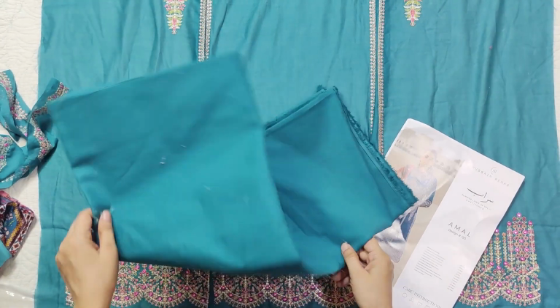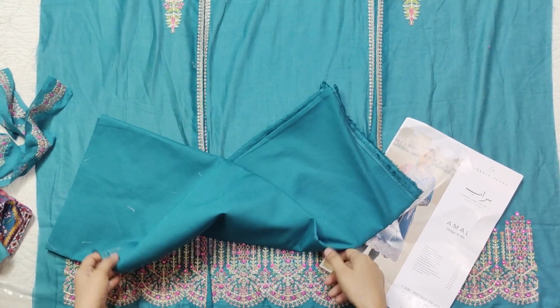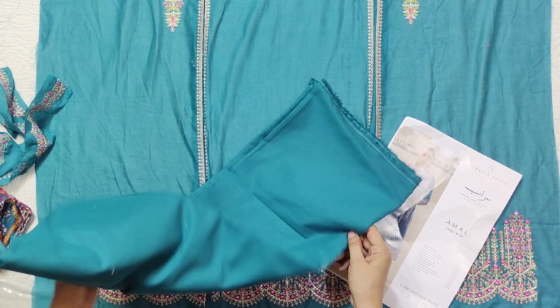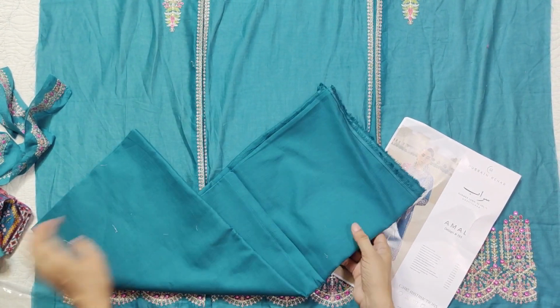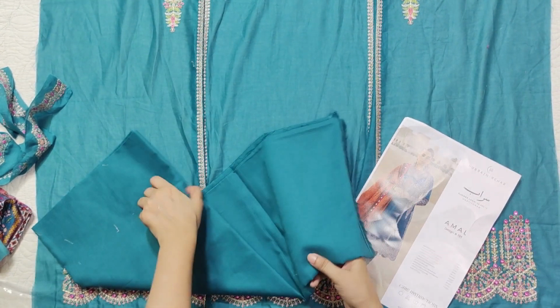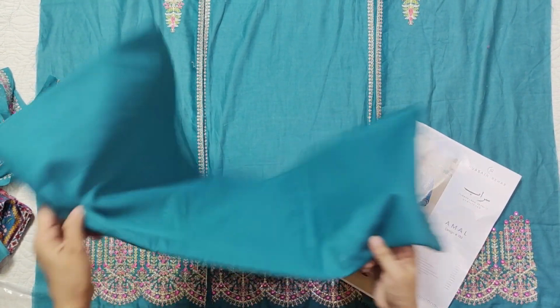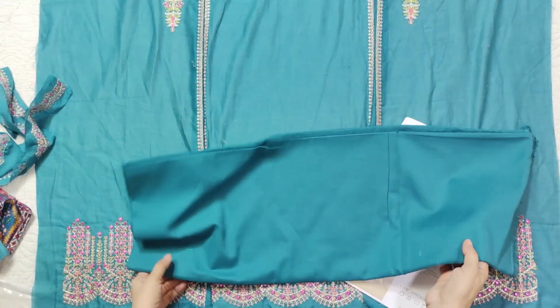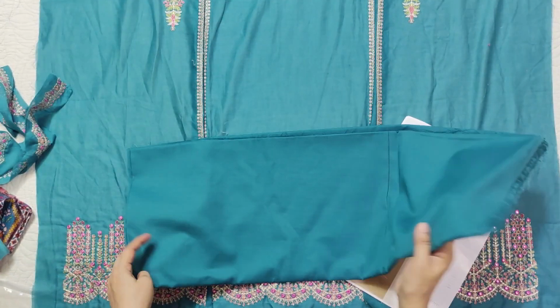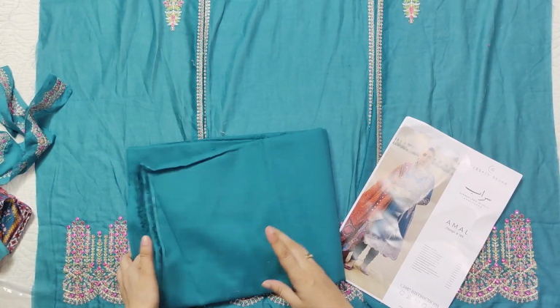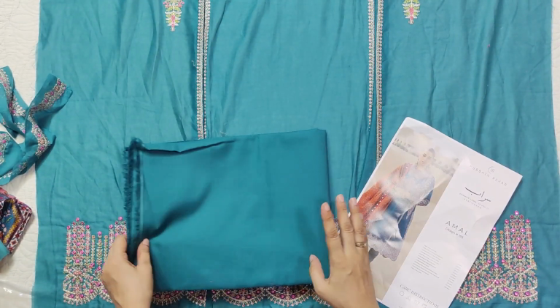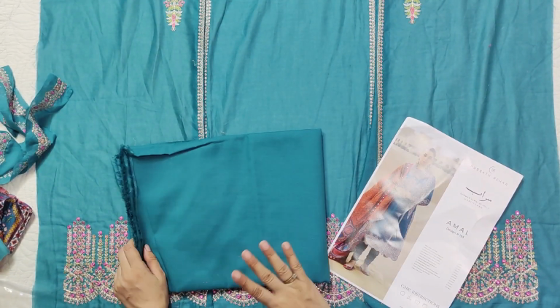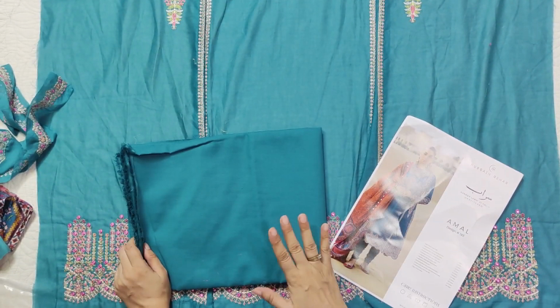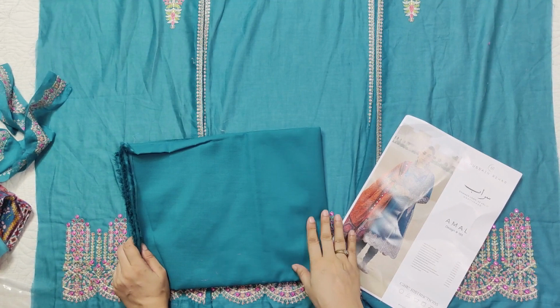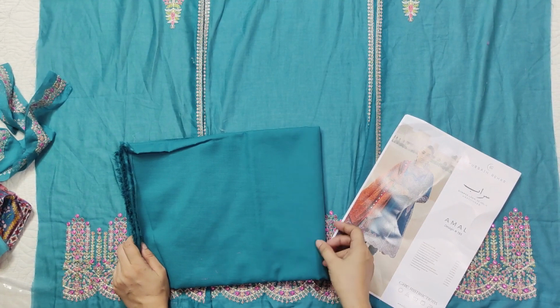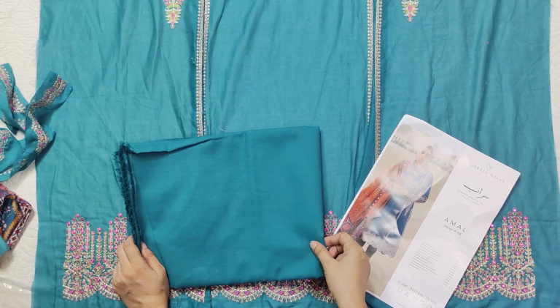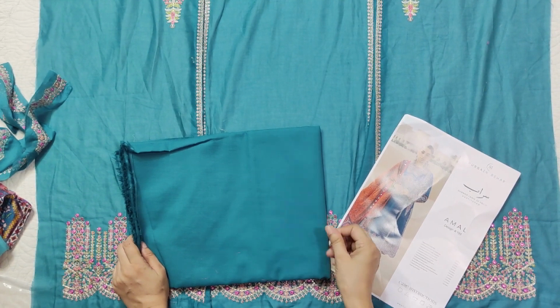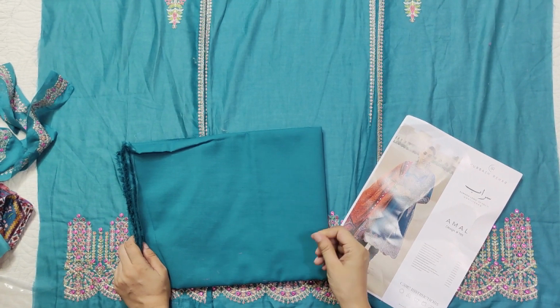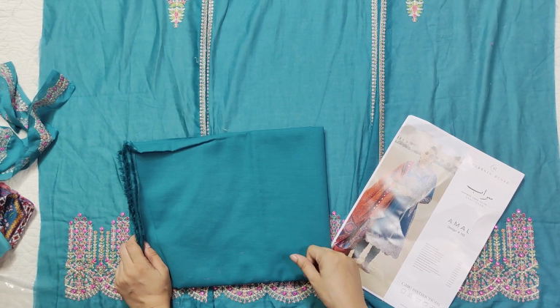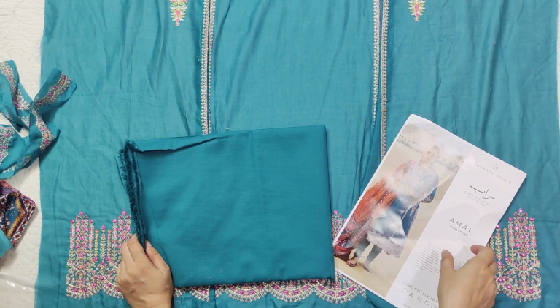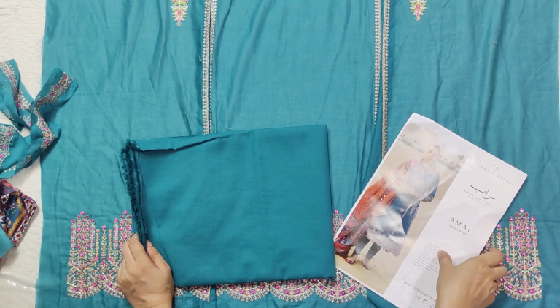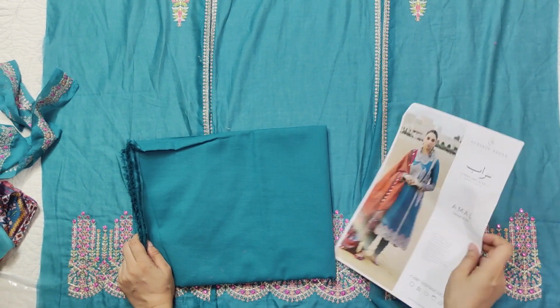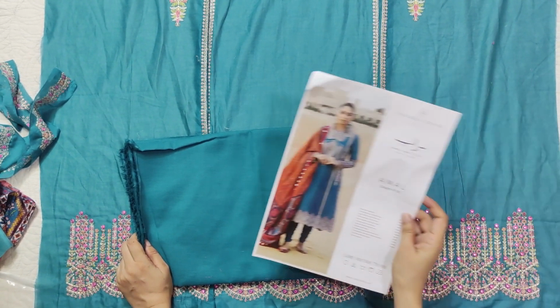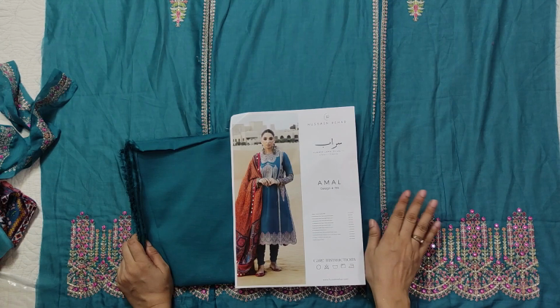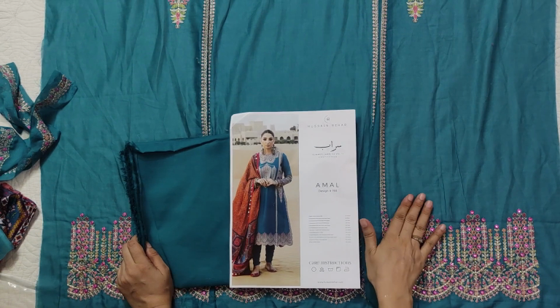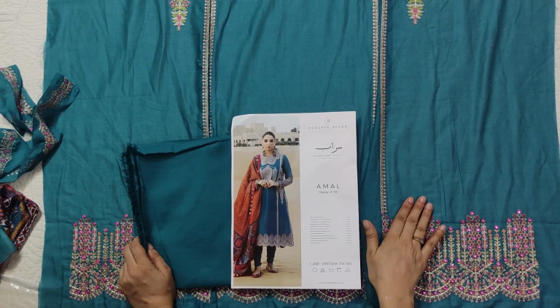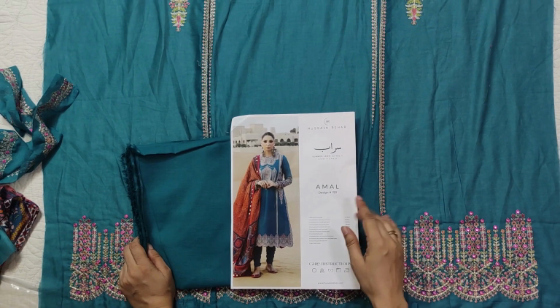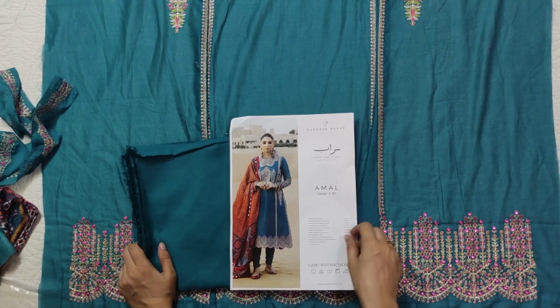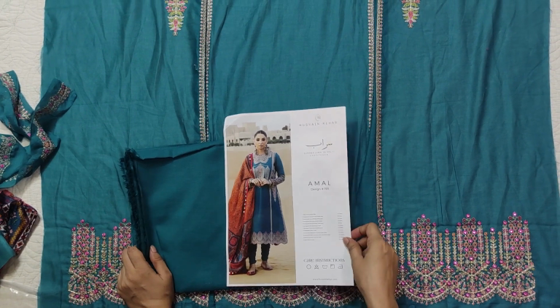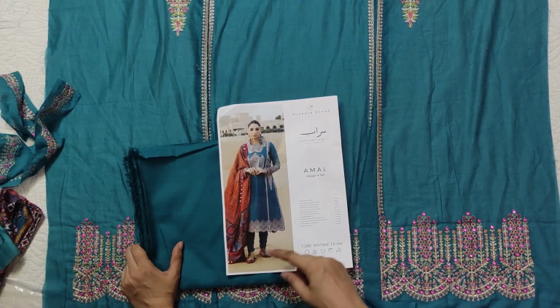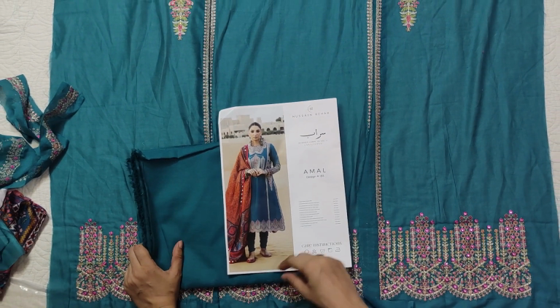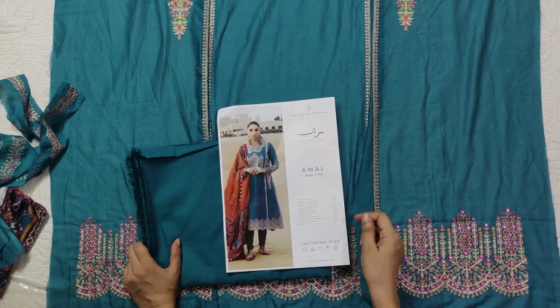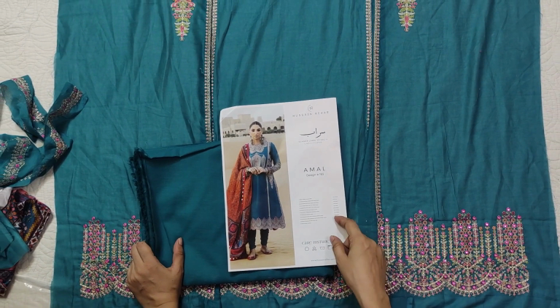Plain cotton trouser — the cotton quality is average, it is not good quality. It is a rough fabric; this part is soft but the cotton is a little rough.